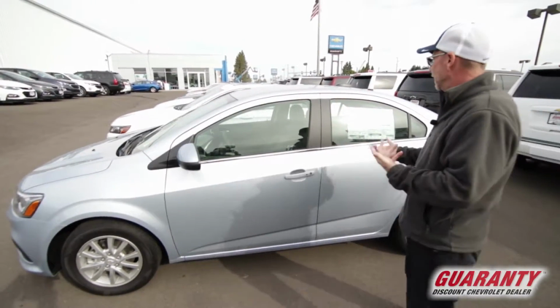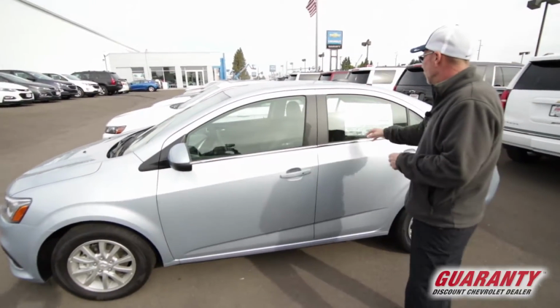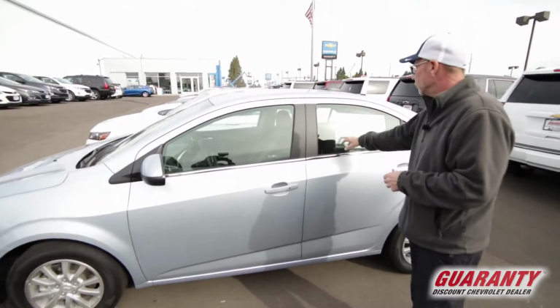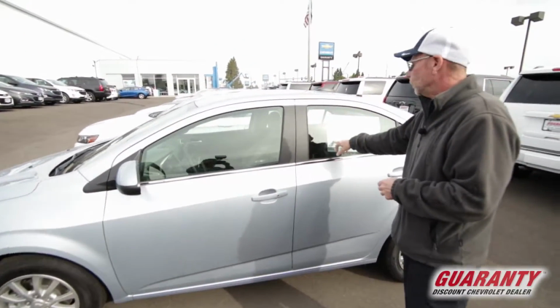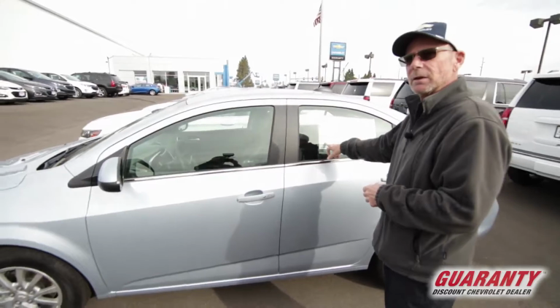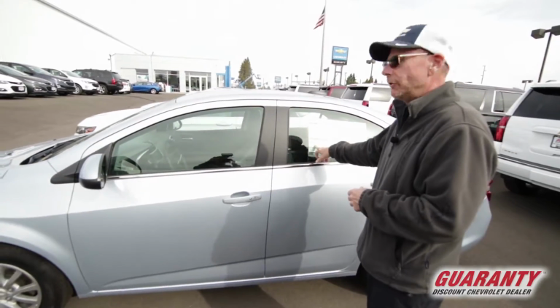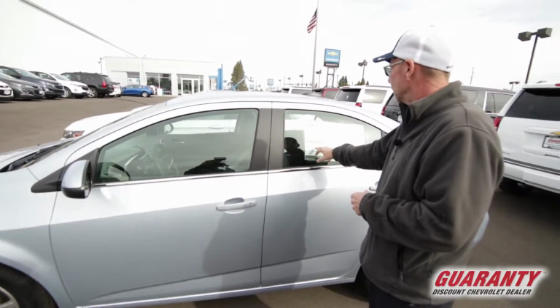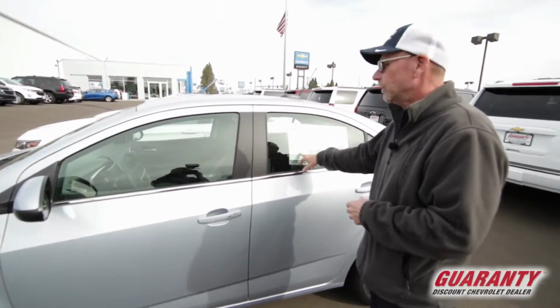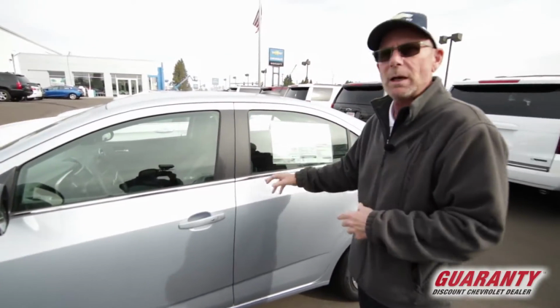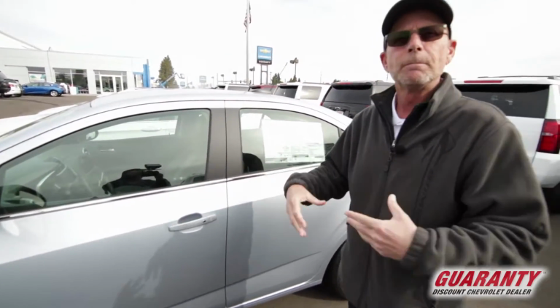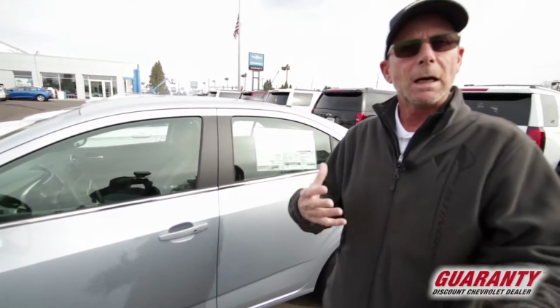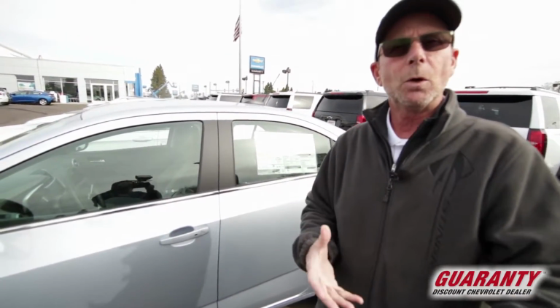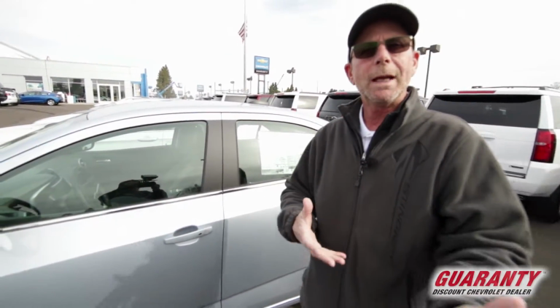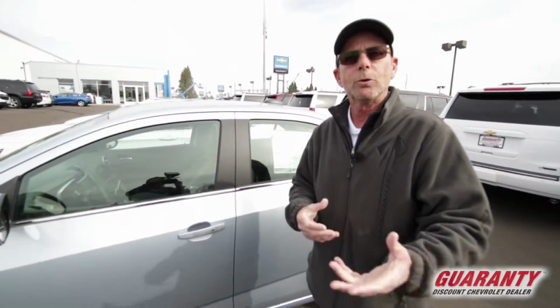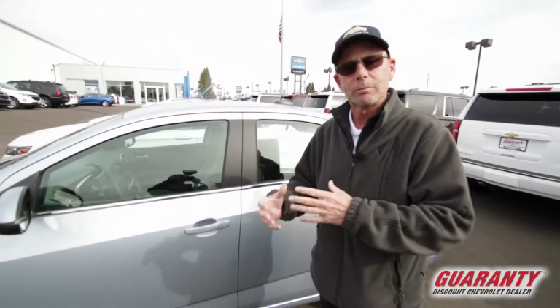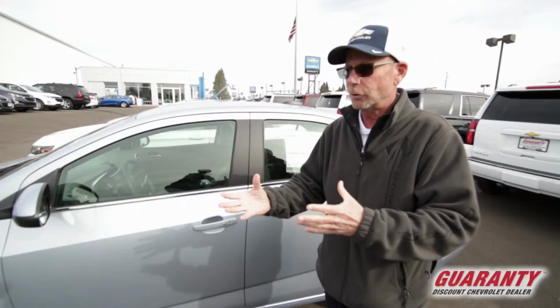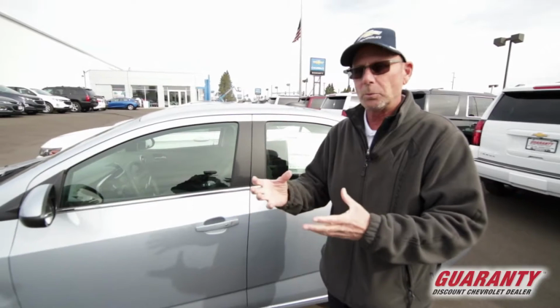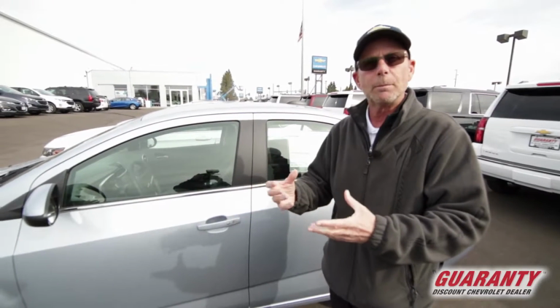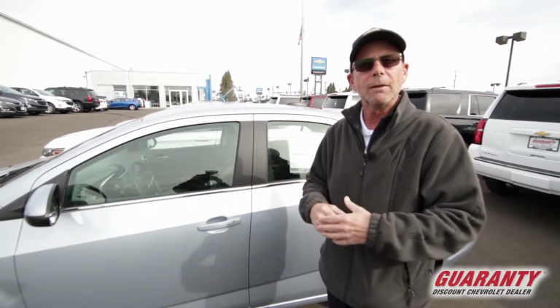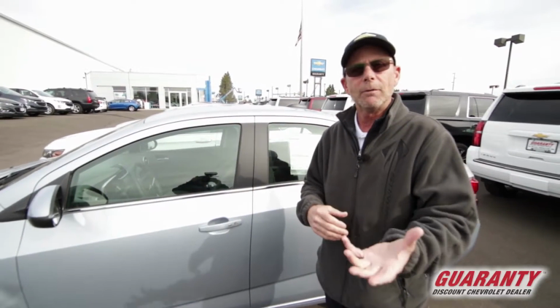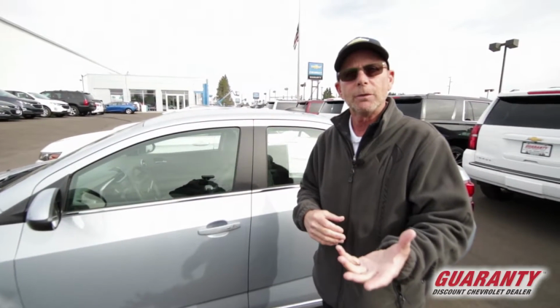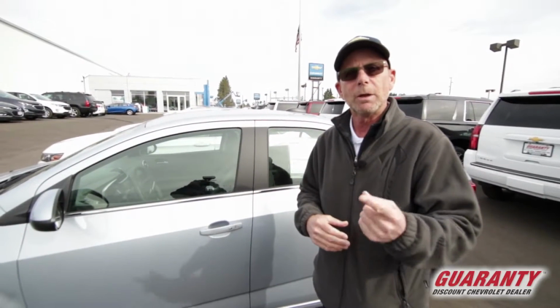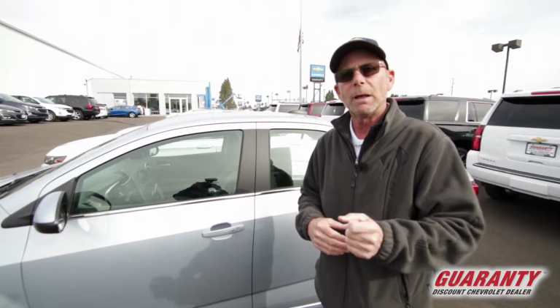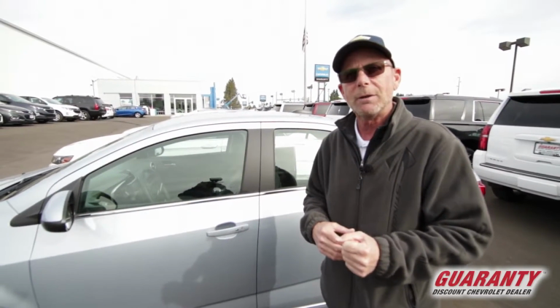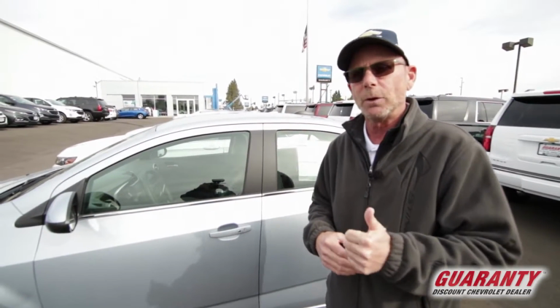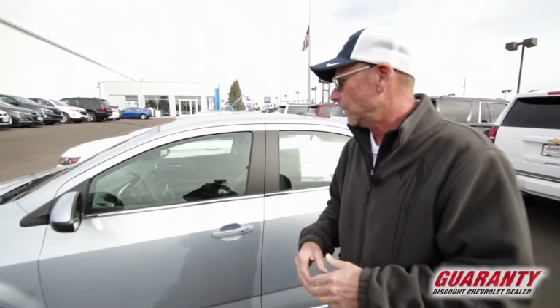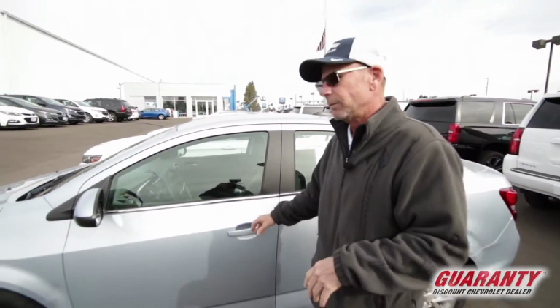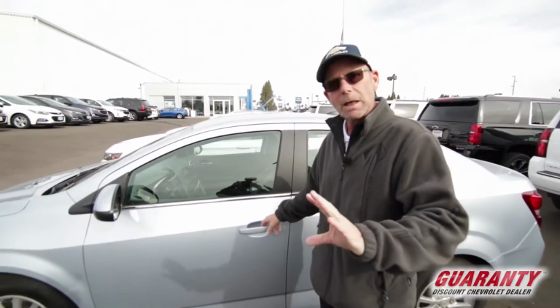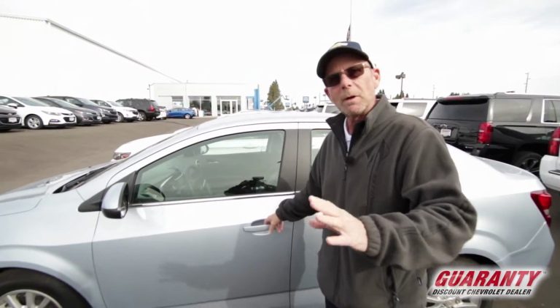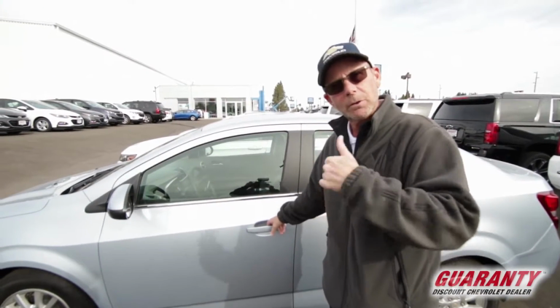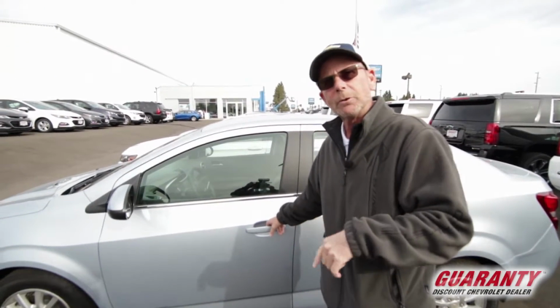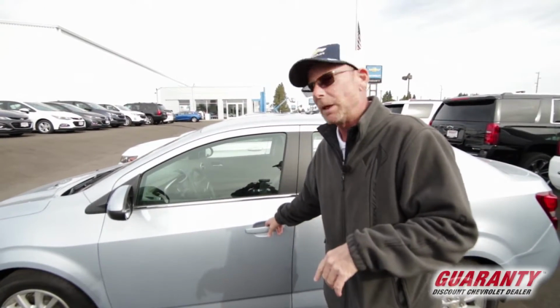As they show on here, it shows 27 city, 36 freeway. I happen to own a Cruze that shows a similar type, and I get very, very good fuel economy. It's all about that right foot of yours — so if you've got a normal right foot, you could possibly do even better.